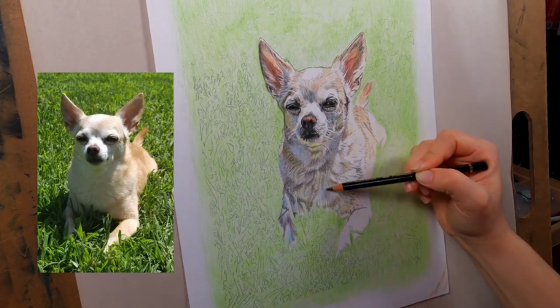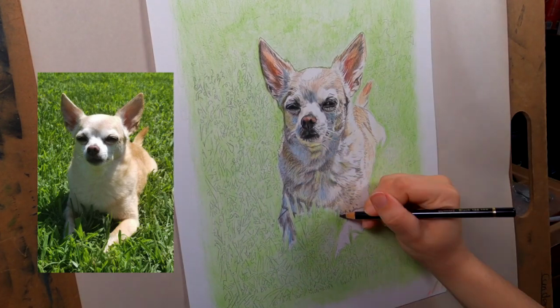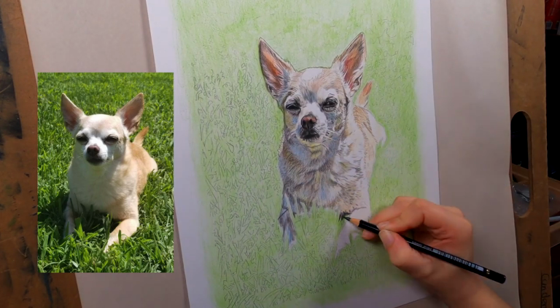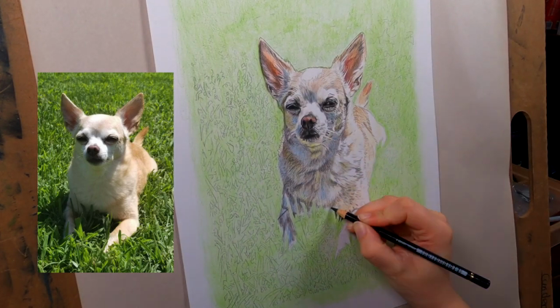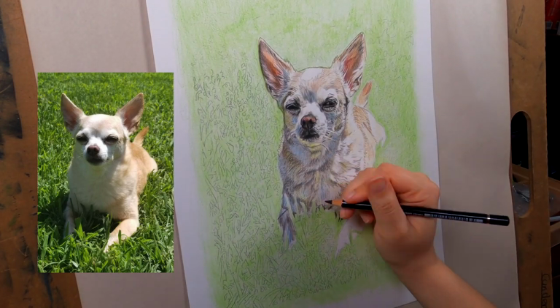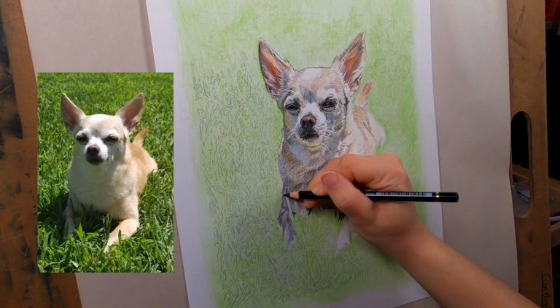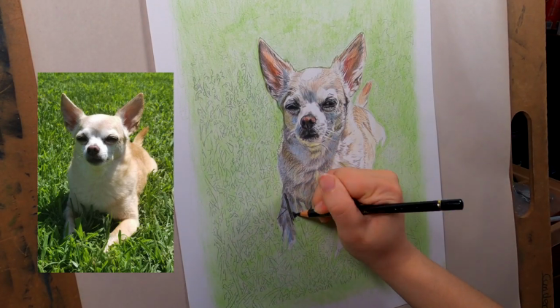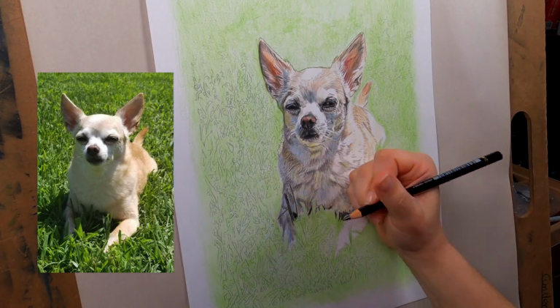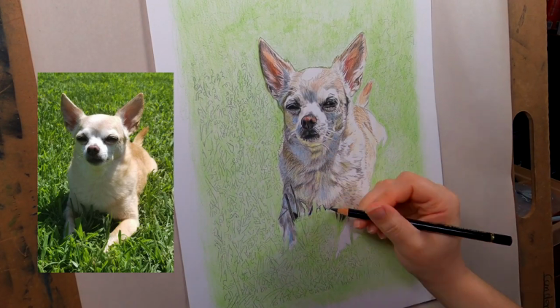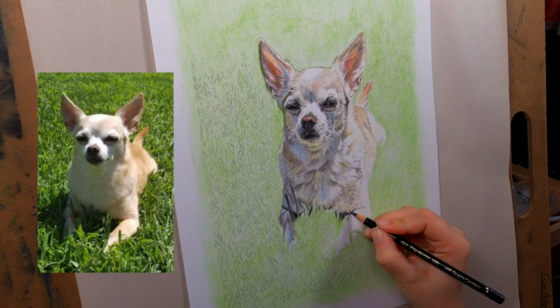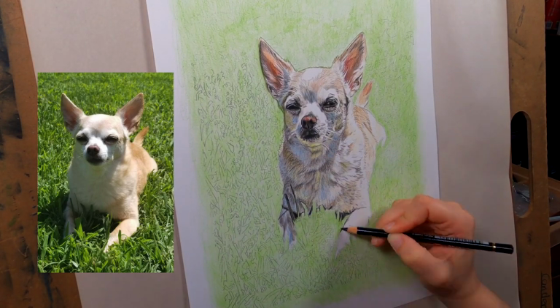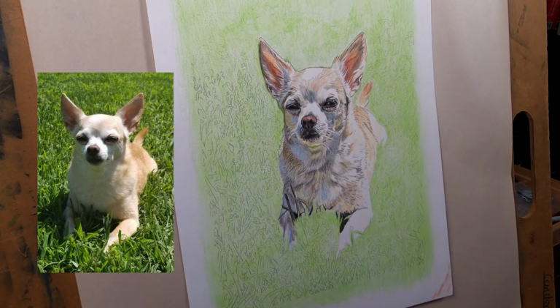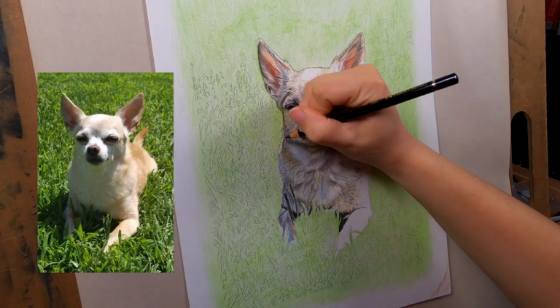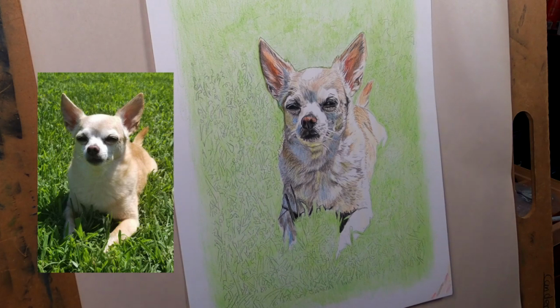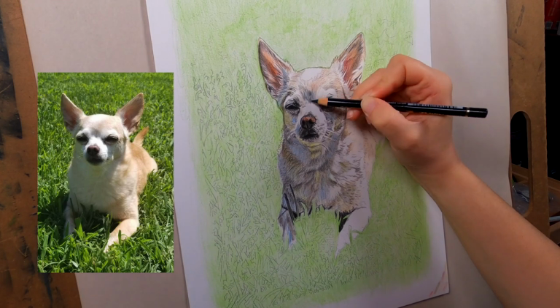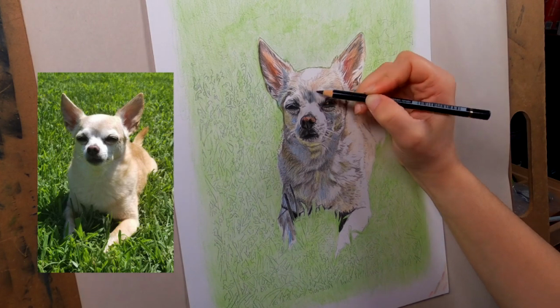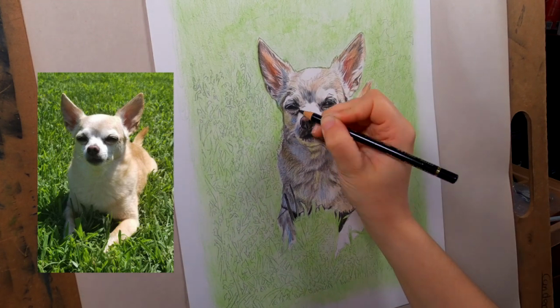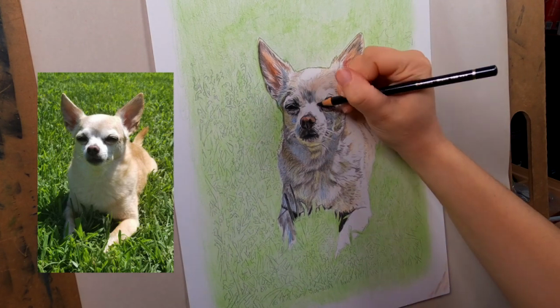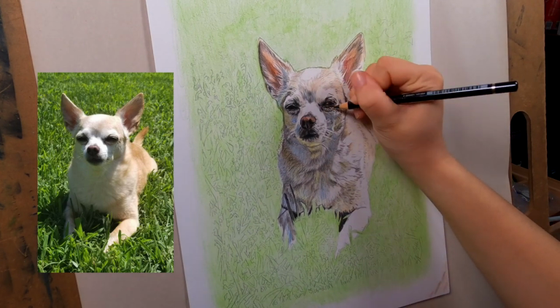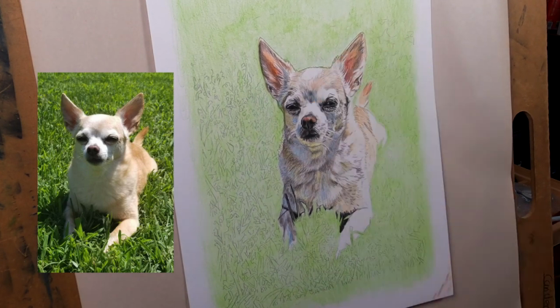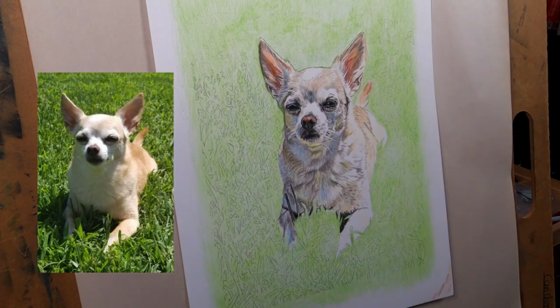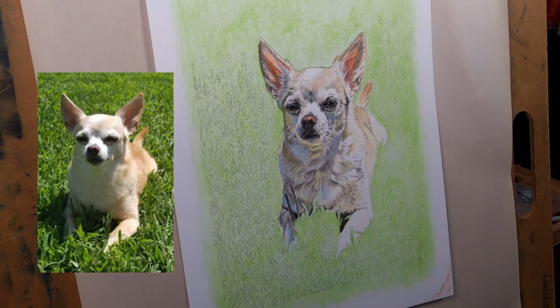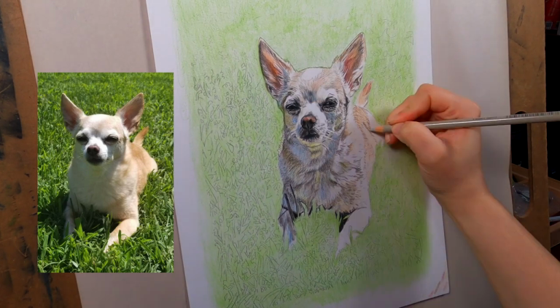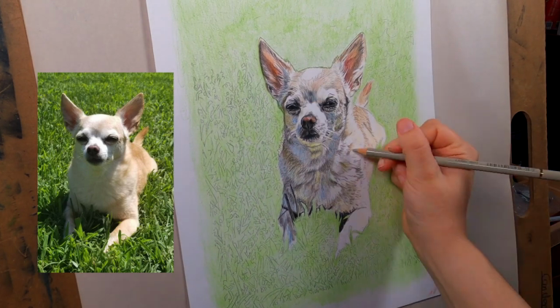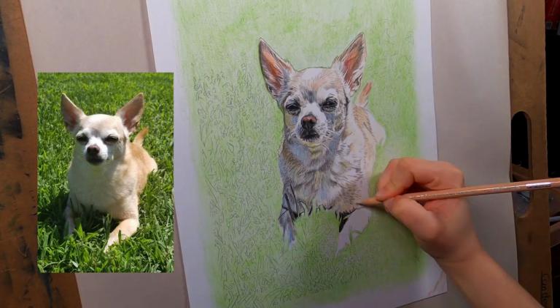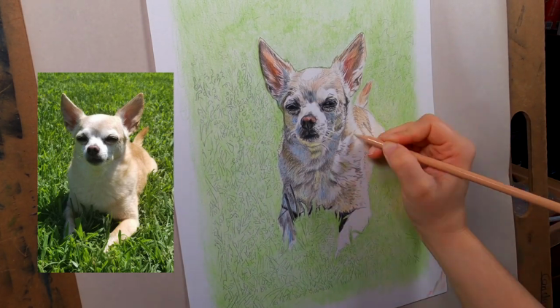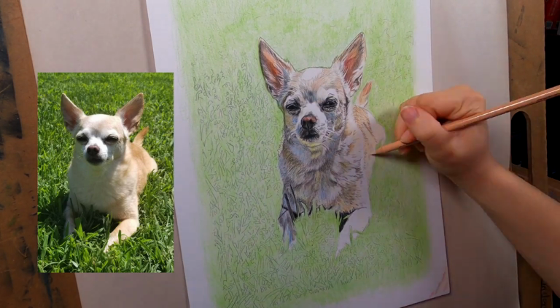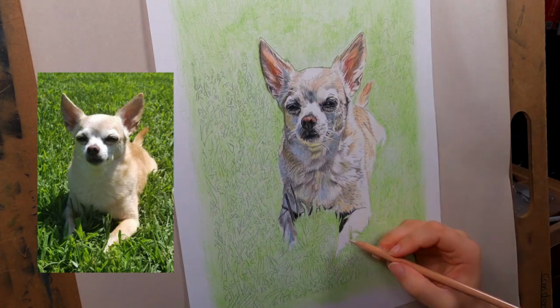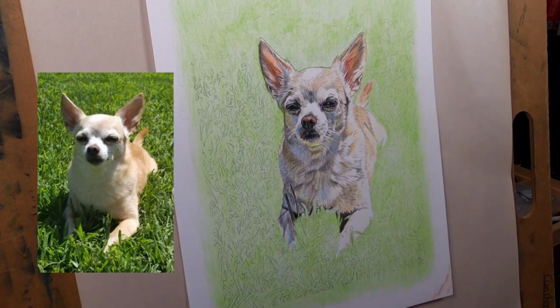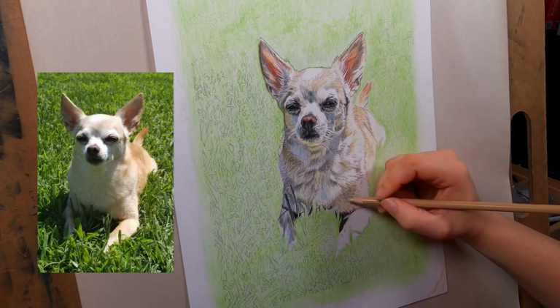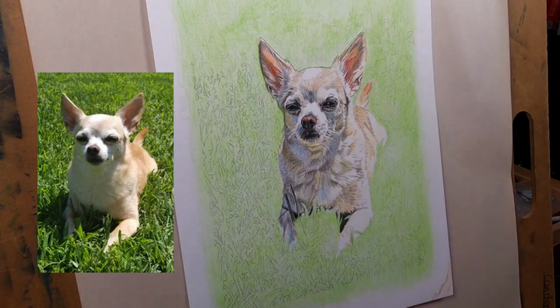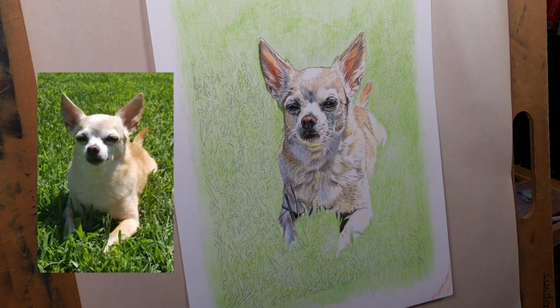I keep going back - I noticed the face needed more so I added more, then I add the rest of the color to the body and then I'm pretty much done.